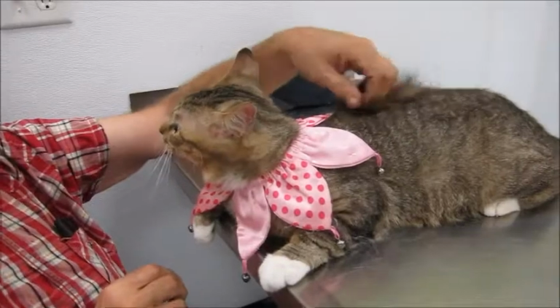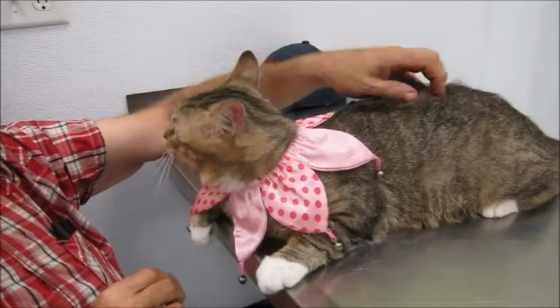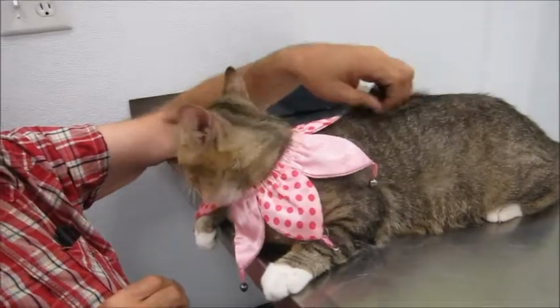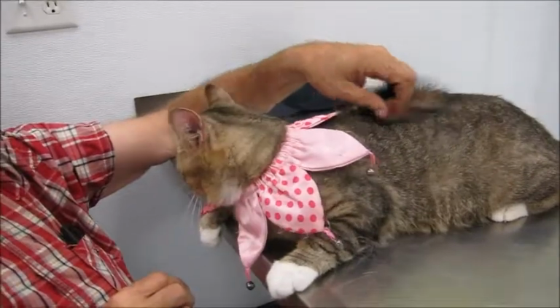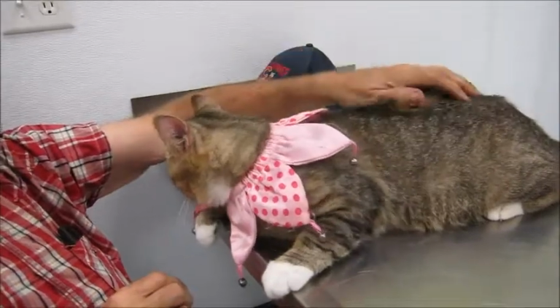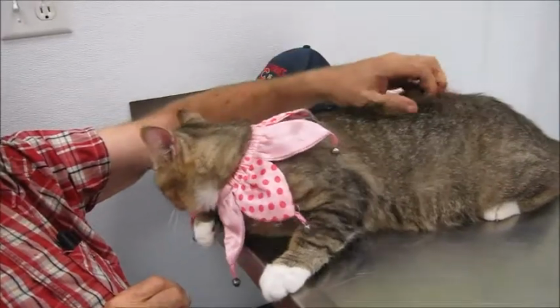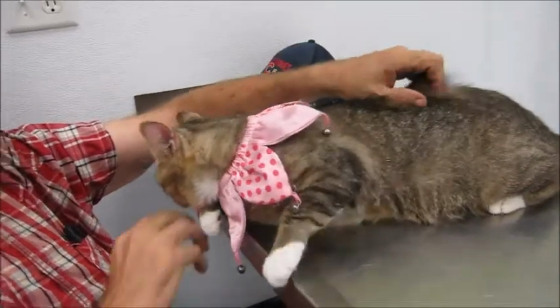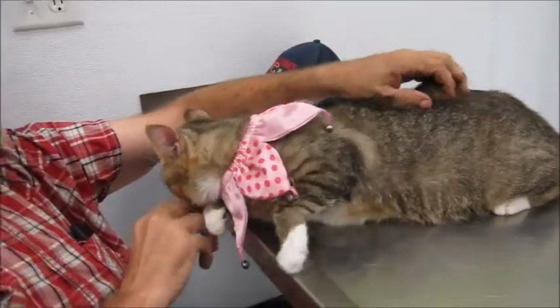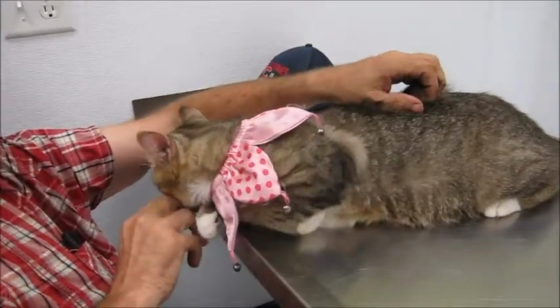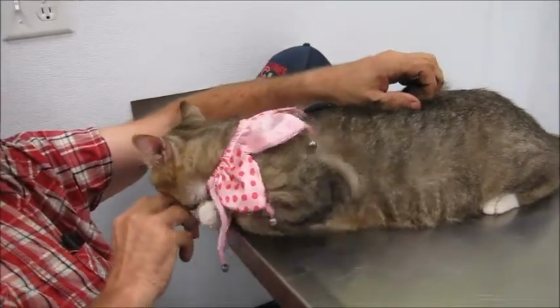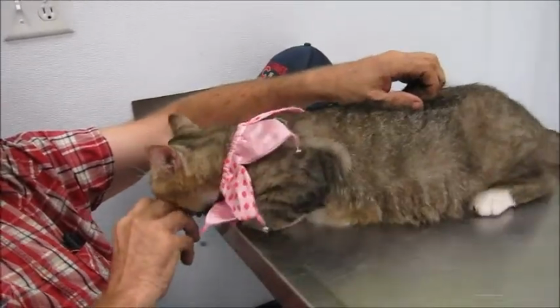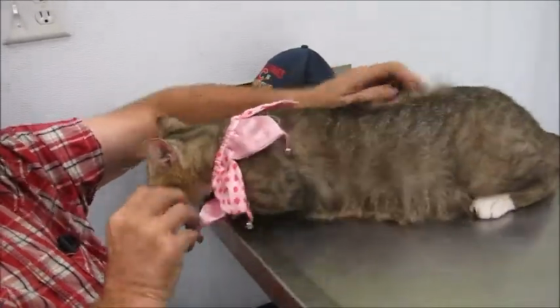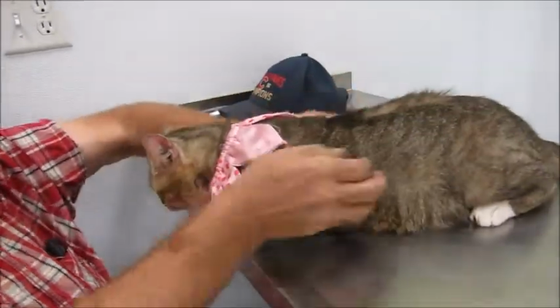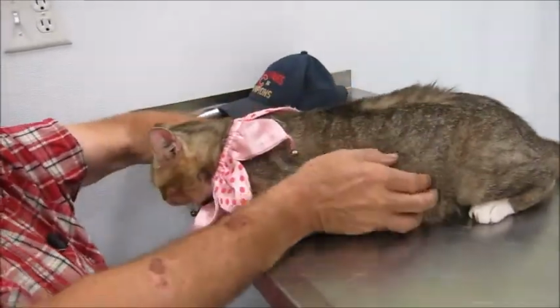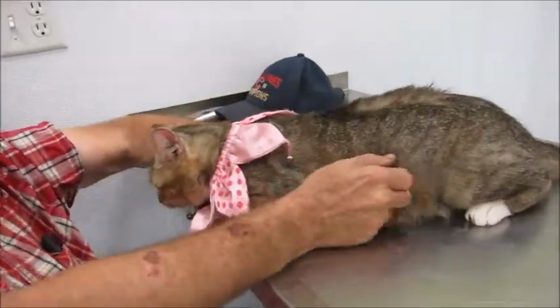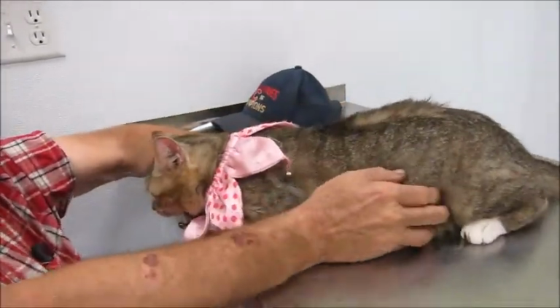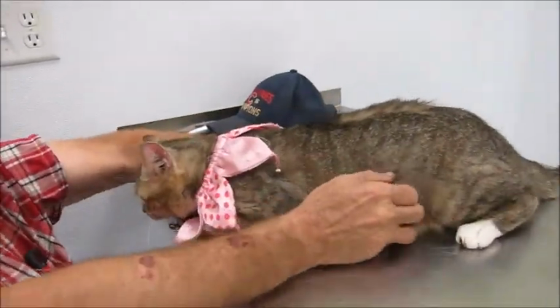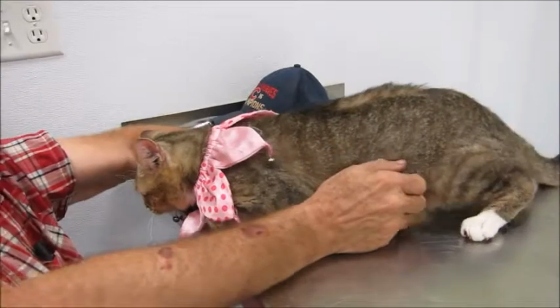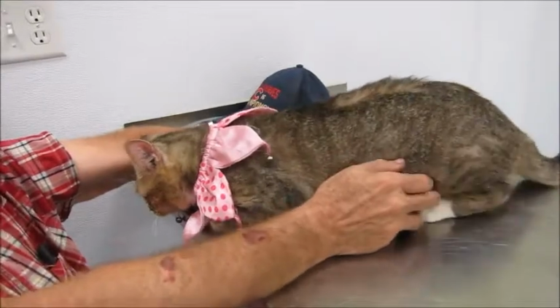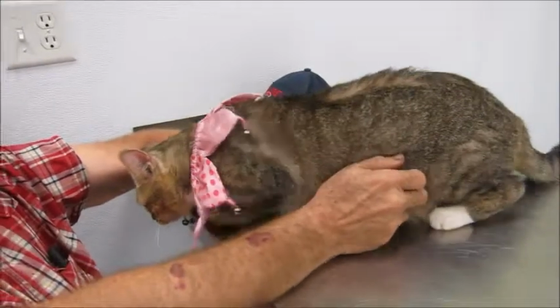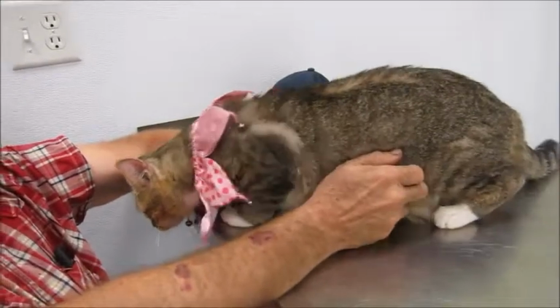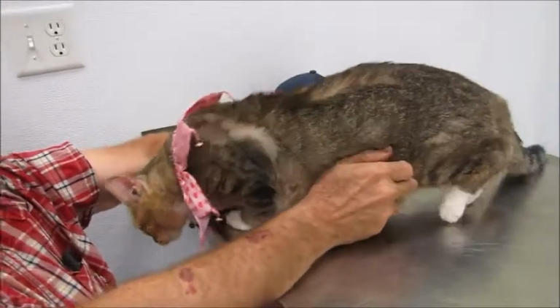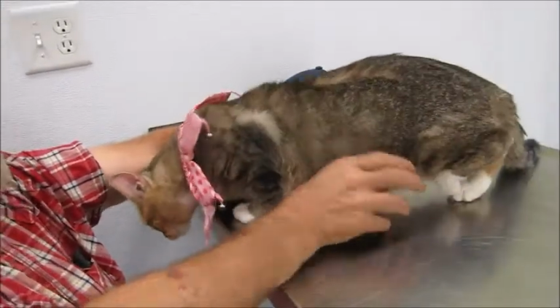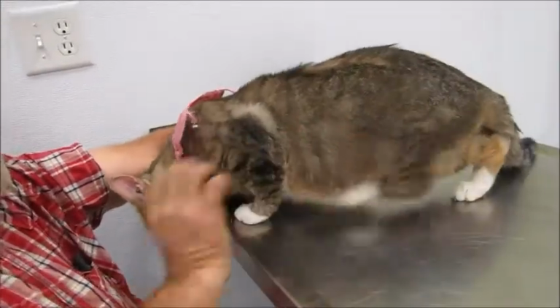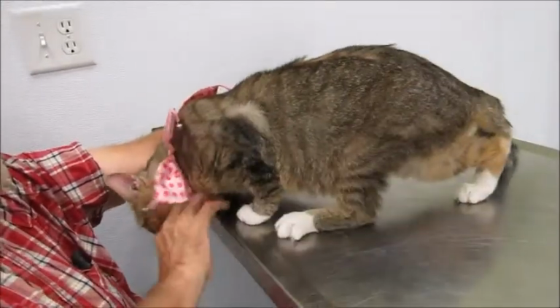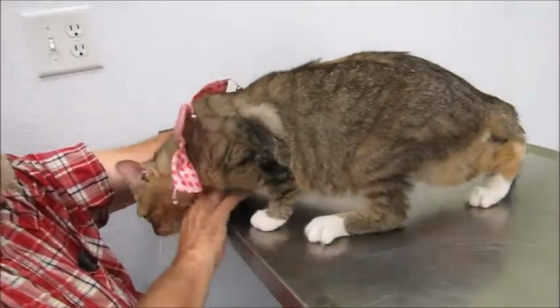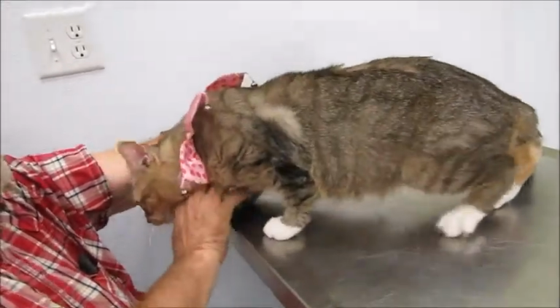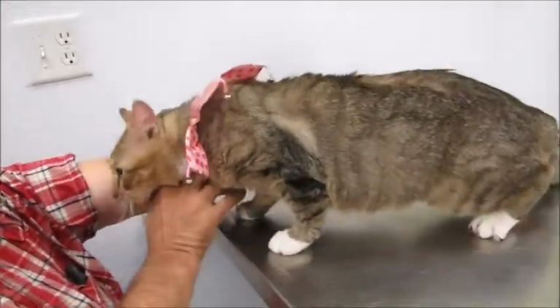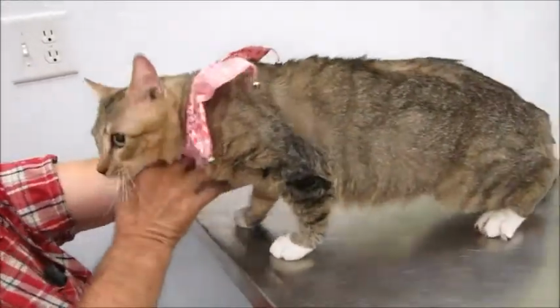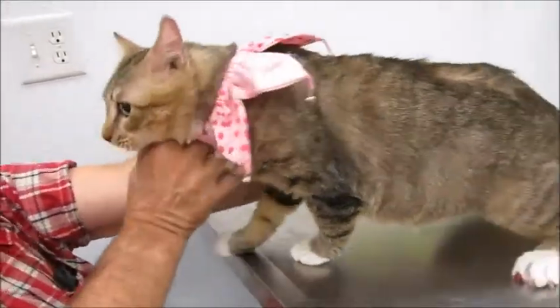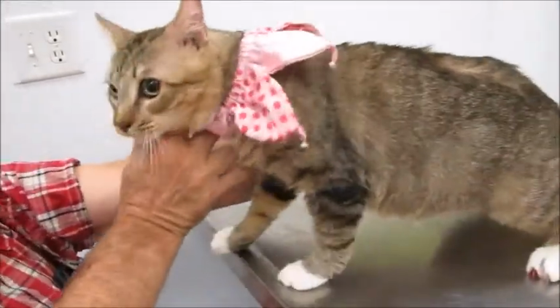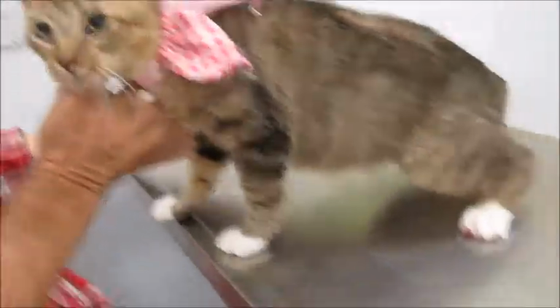He's here with his foster dad who just brought him in so we could get some pictures of him and try to find him a home. We still have to get him neutered.